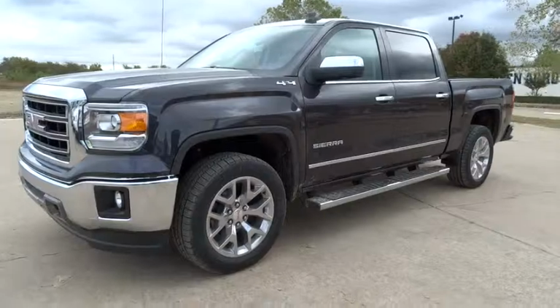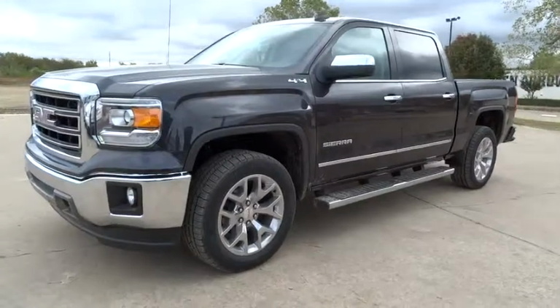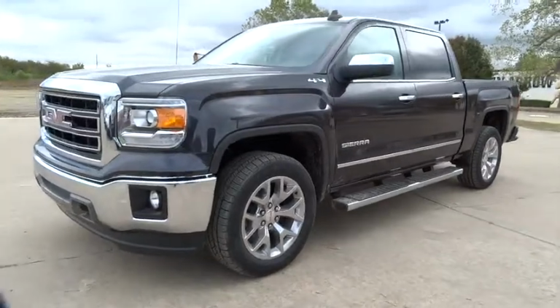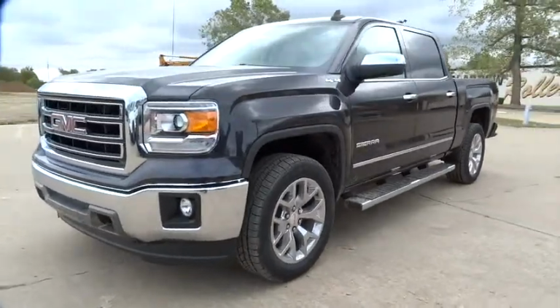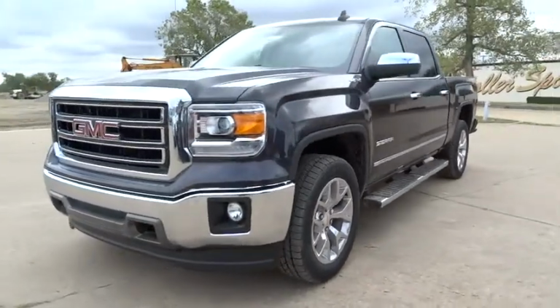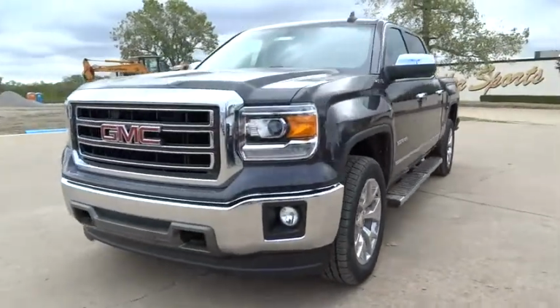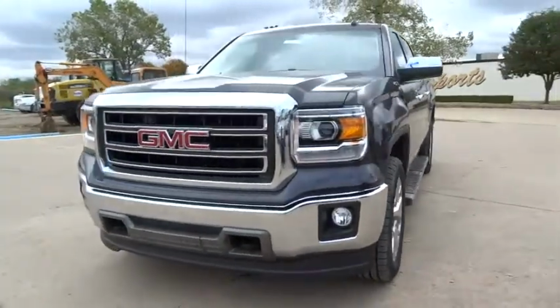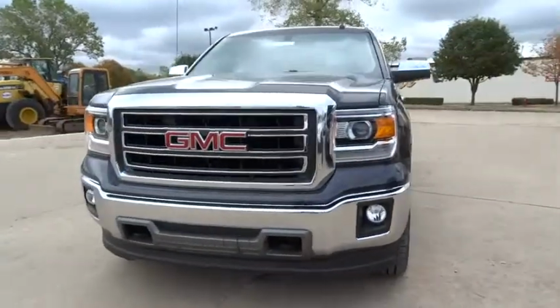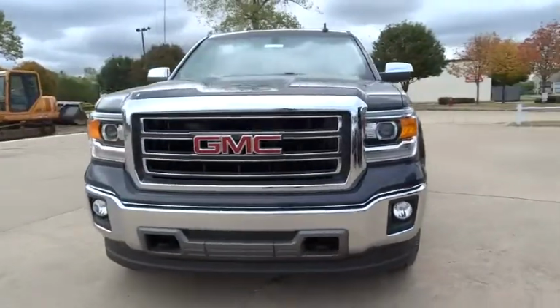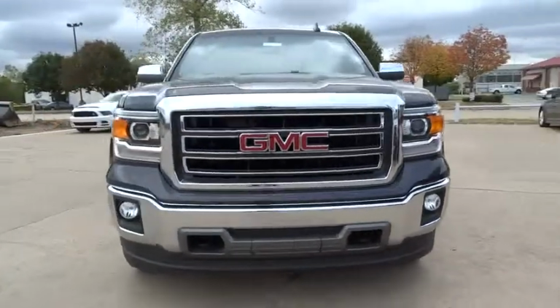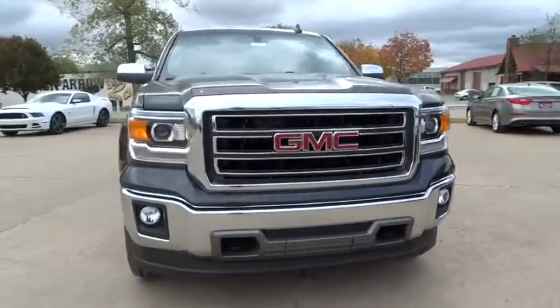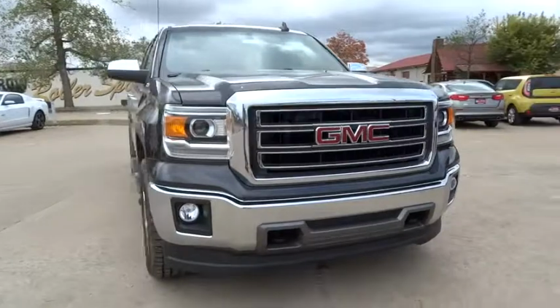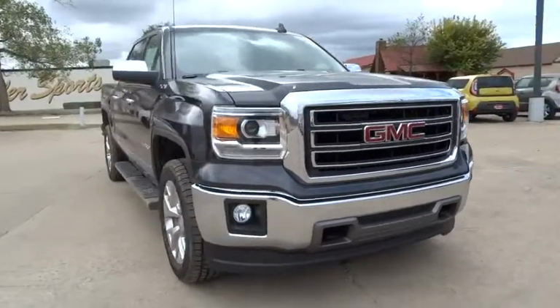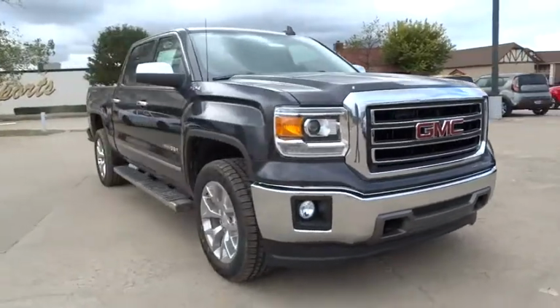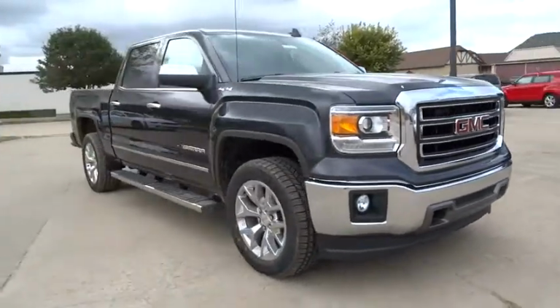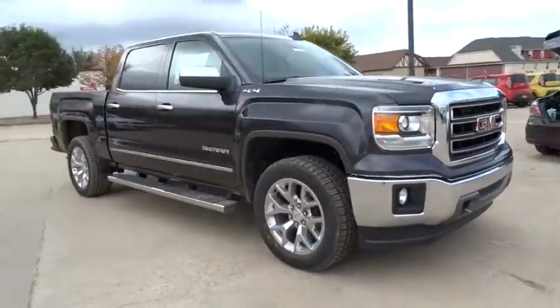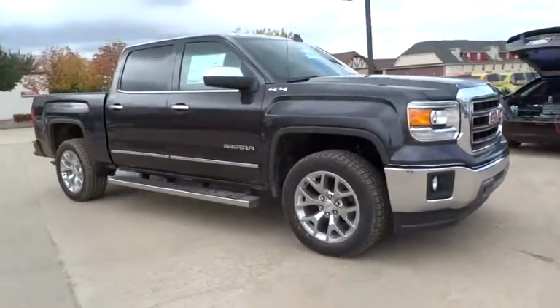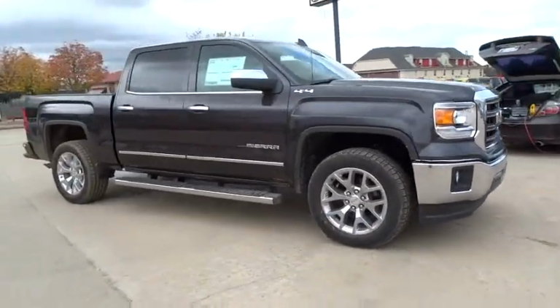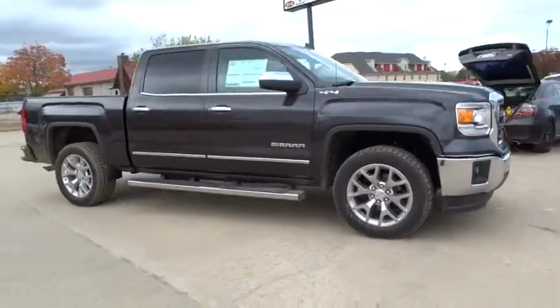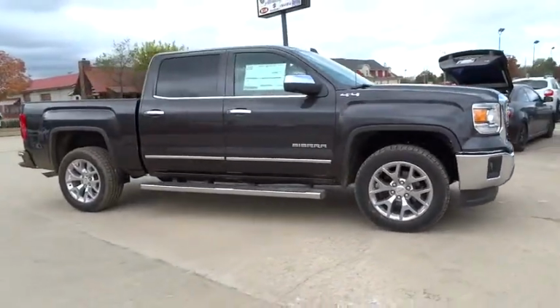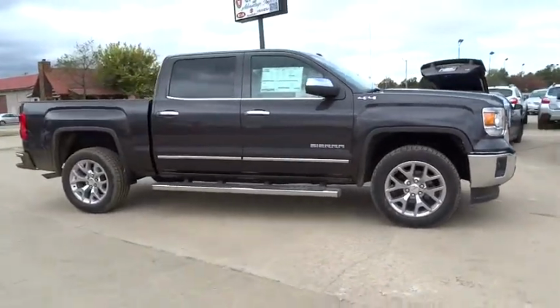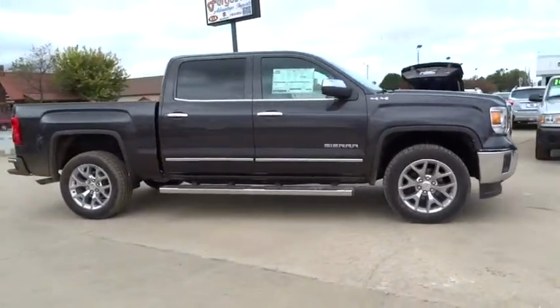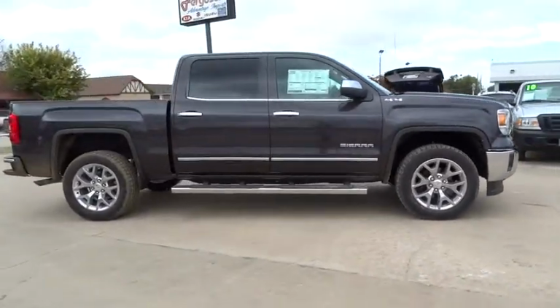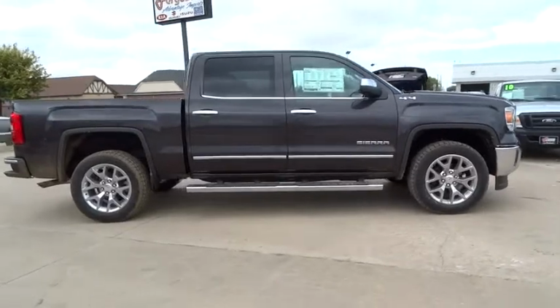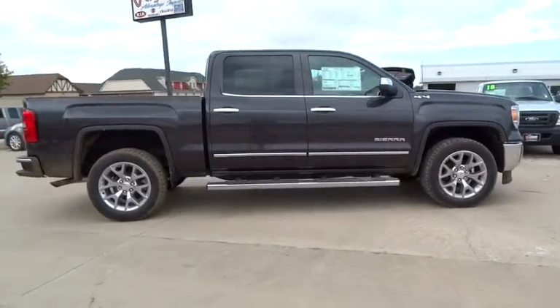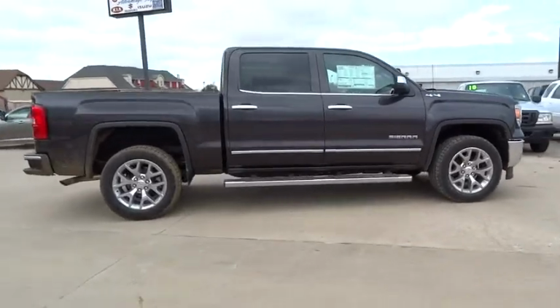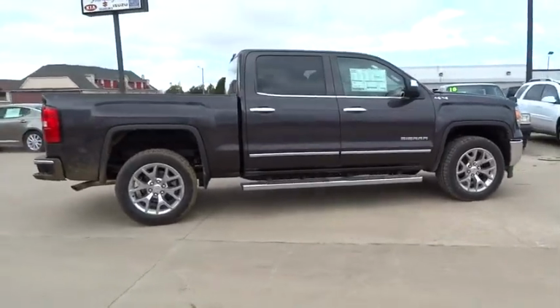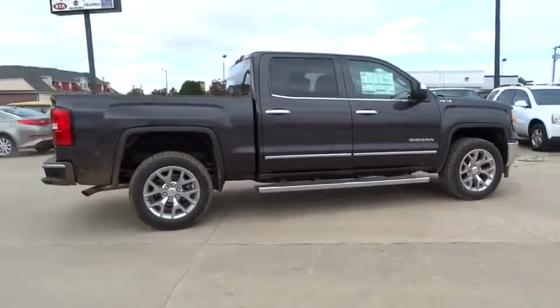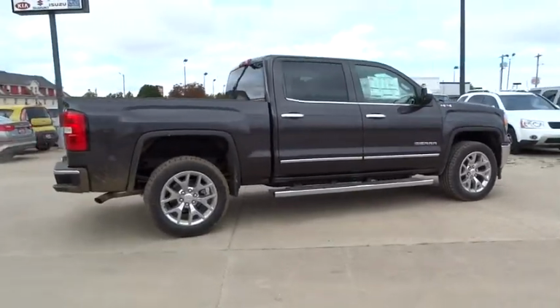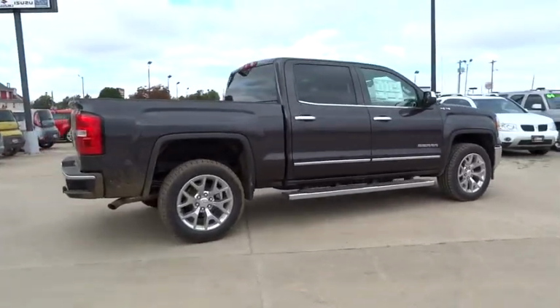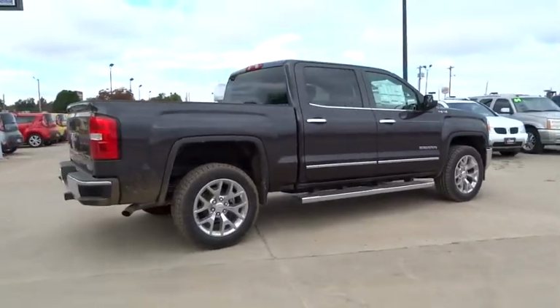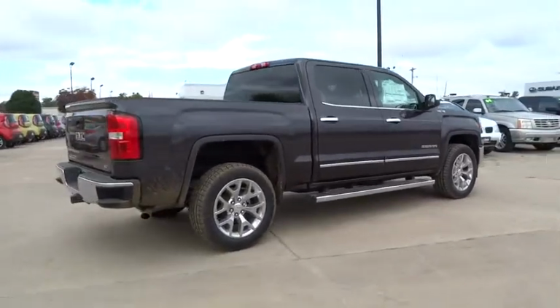The 2015 Sierra 1500. The Sierra 1500 offers a five-star frontal and side crash test rating and a combination of mechanics and aerodynamics that give it better conventional V8 fuel economy than any competitor.